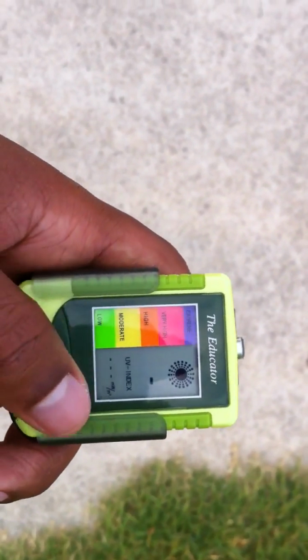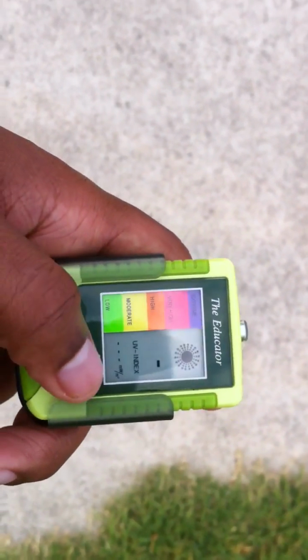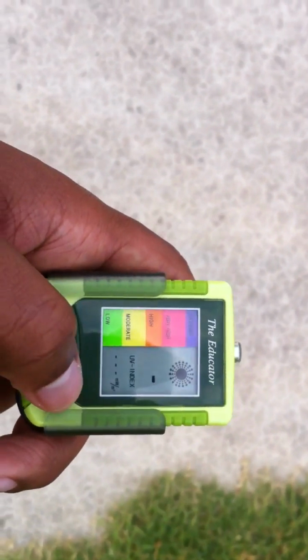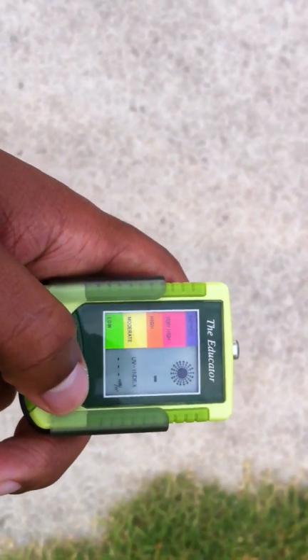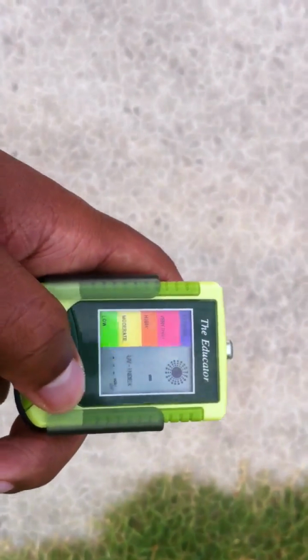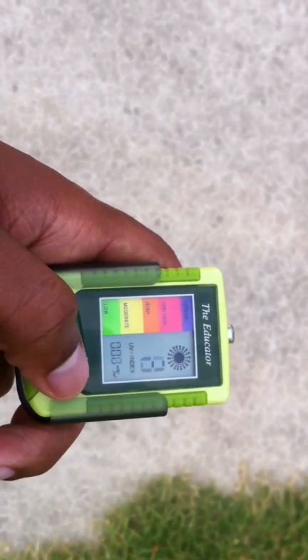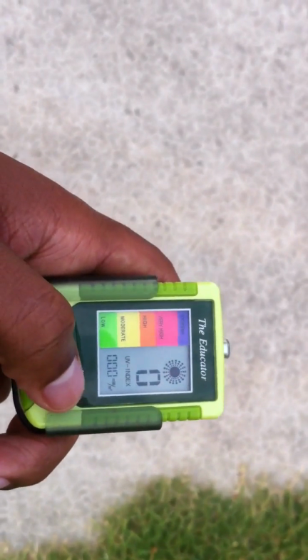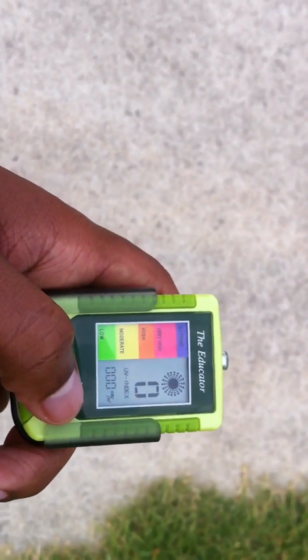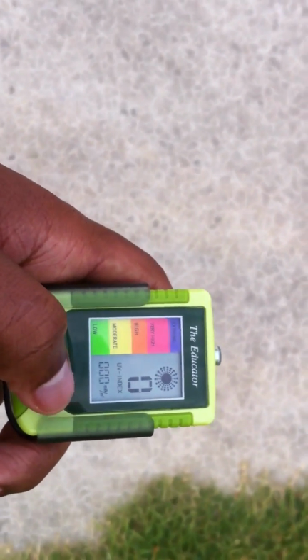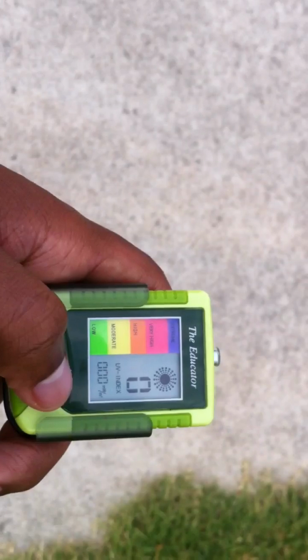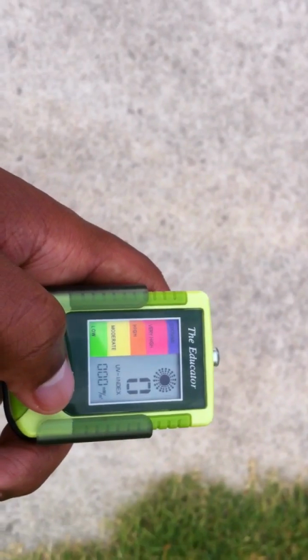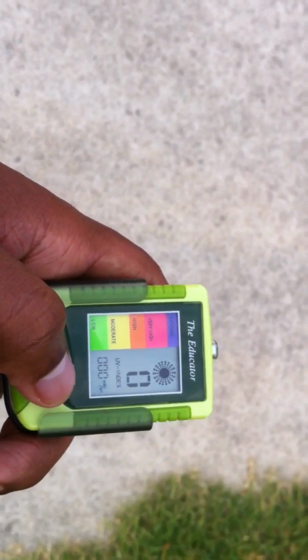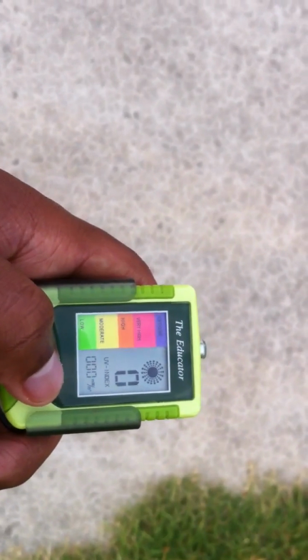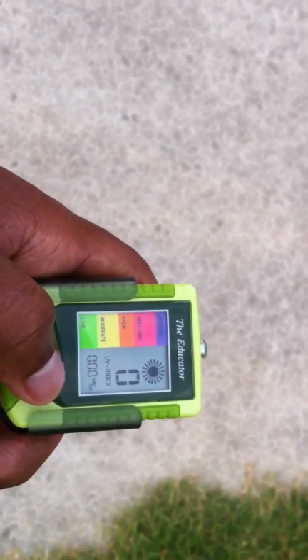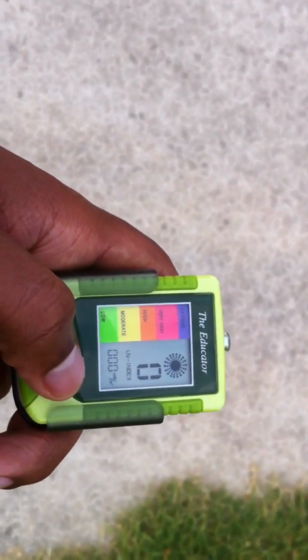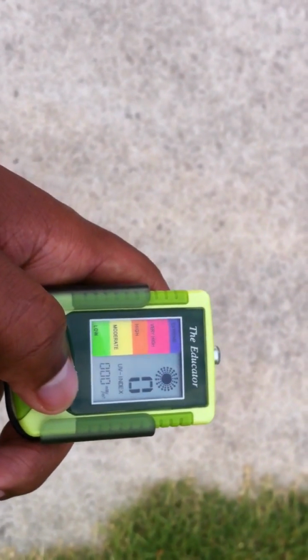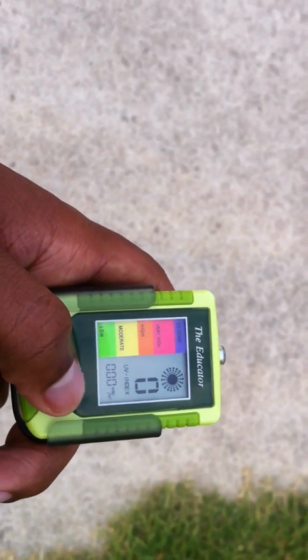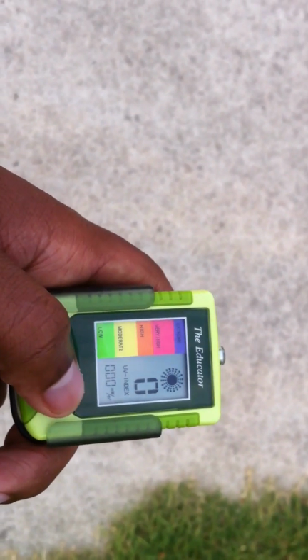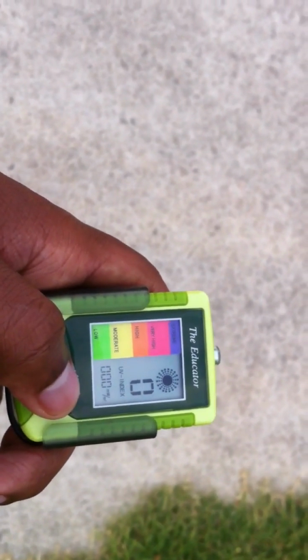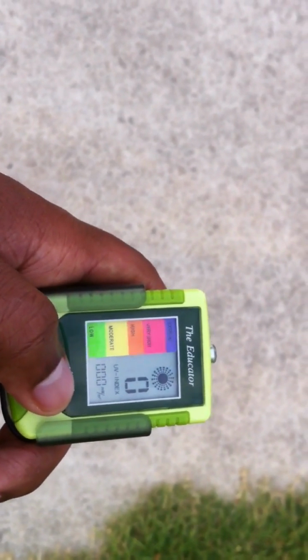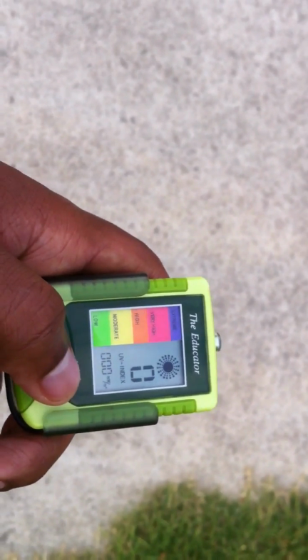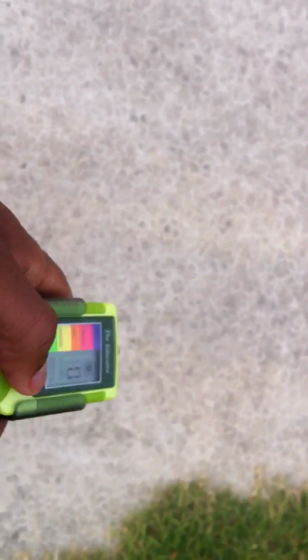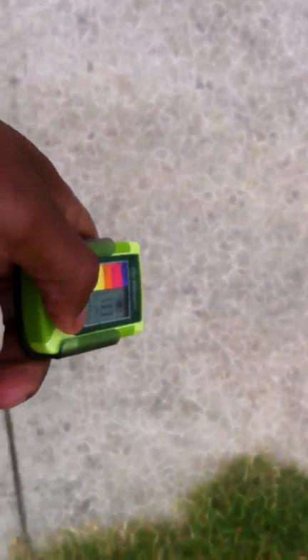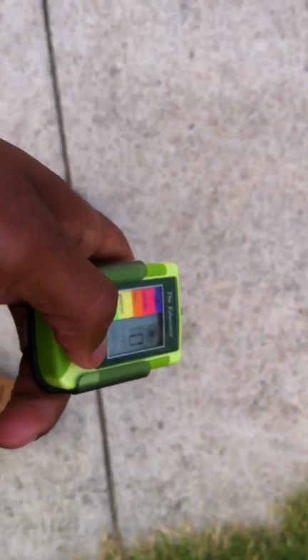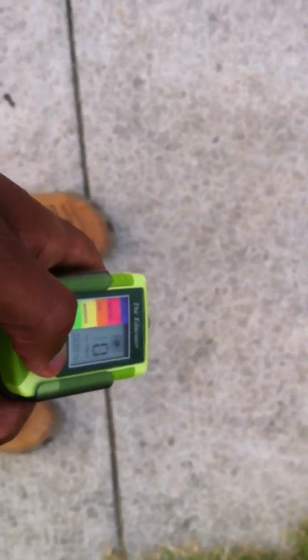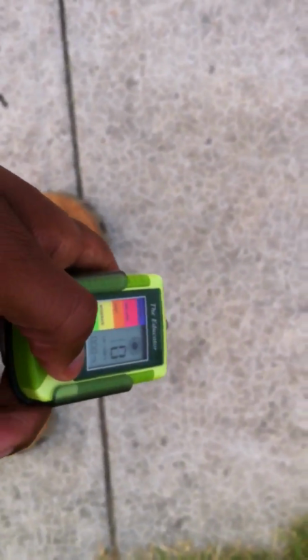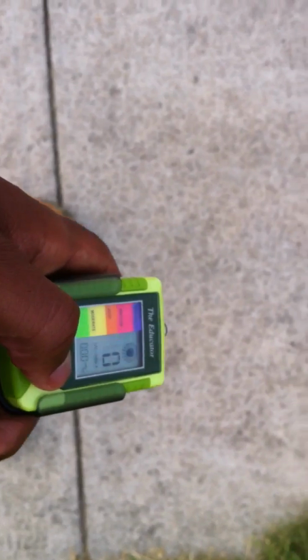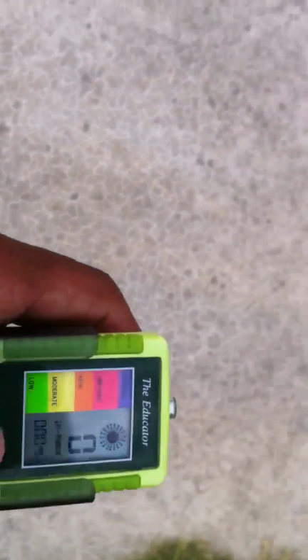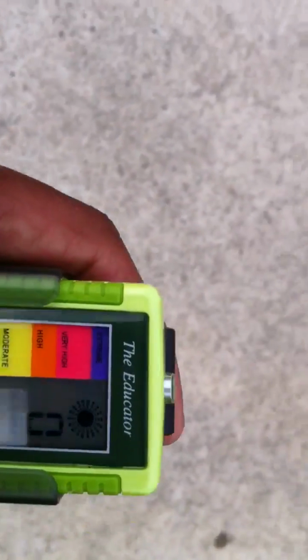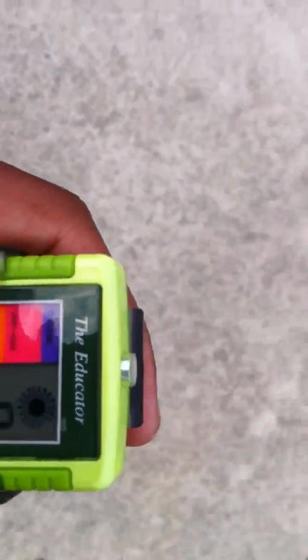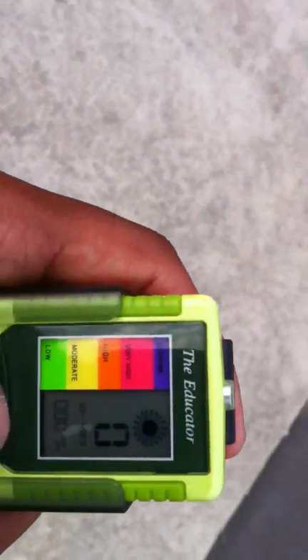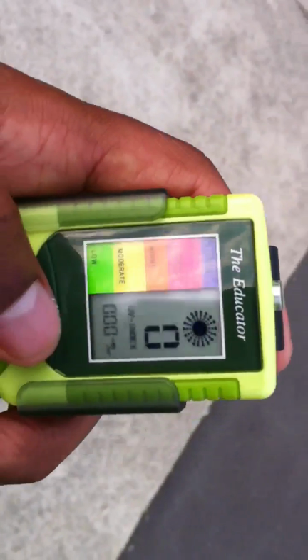I'm going to hit the button. See, it's not facing the sun — it's facing pretty much just straight out horizontally. Zero. To the ground, zero. Now I'm just going to arch it up a little bit.